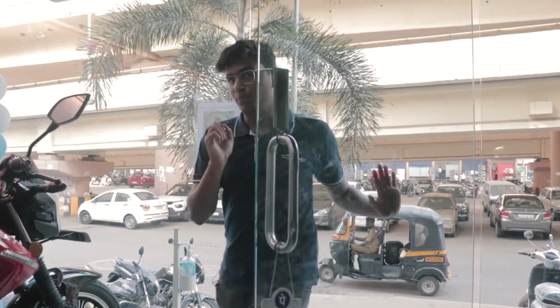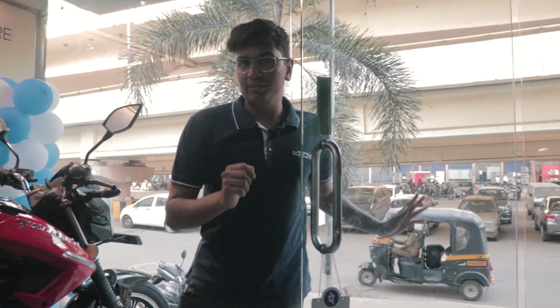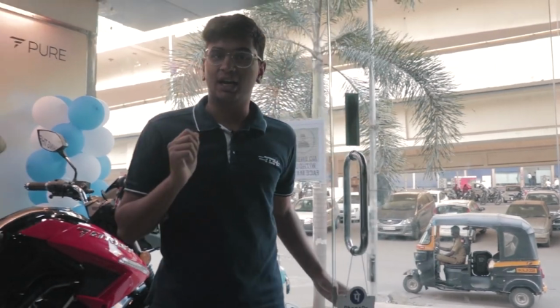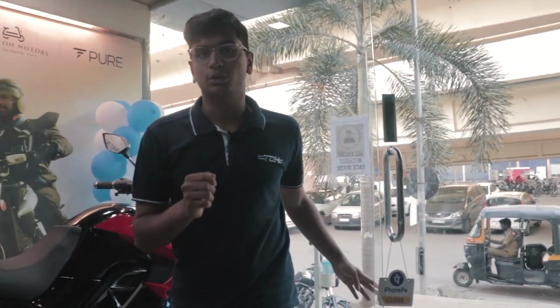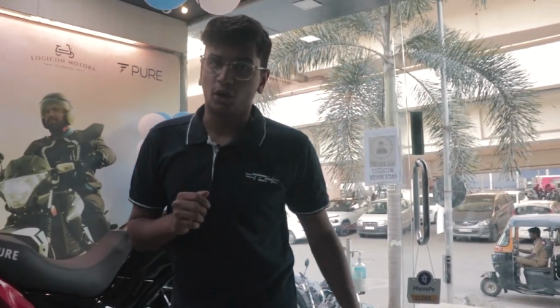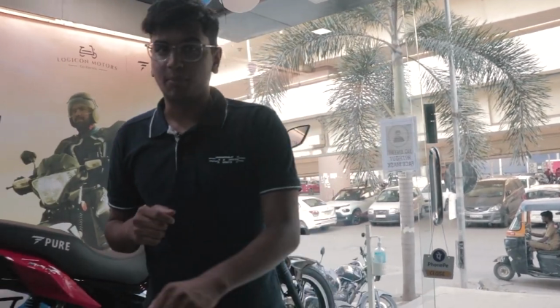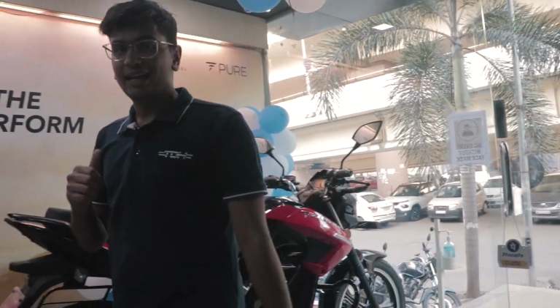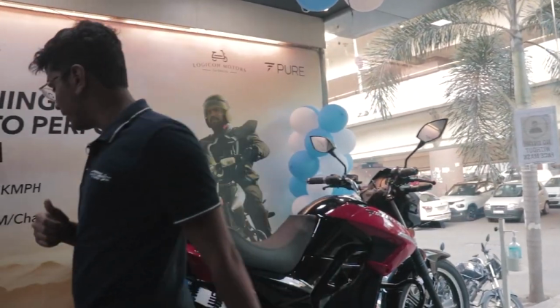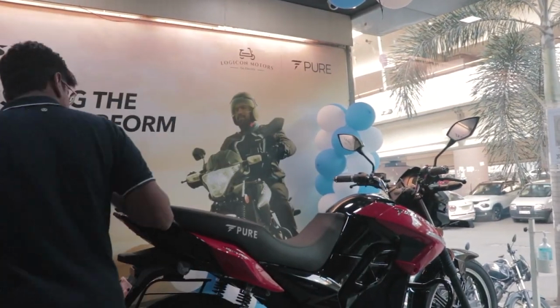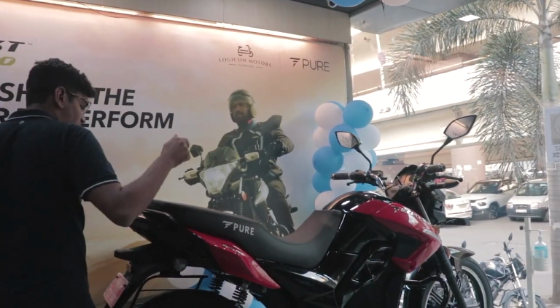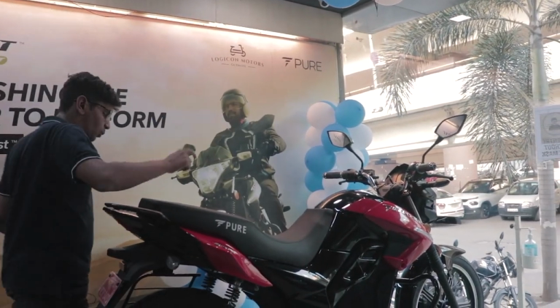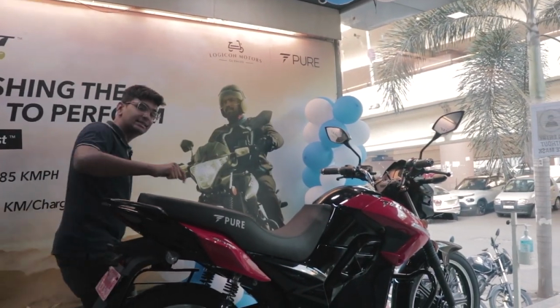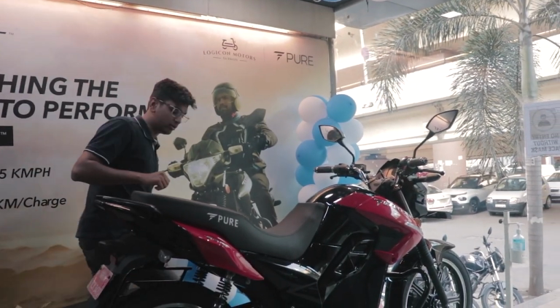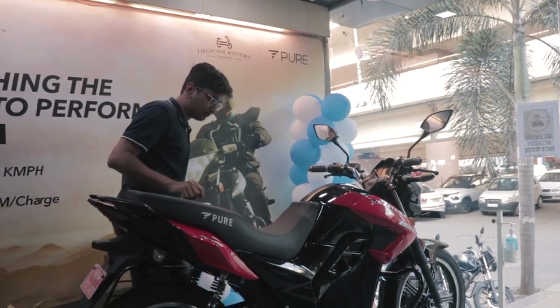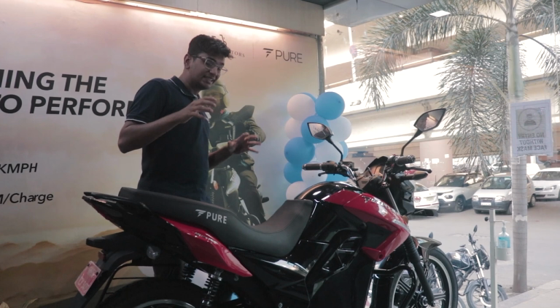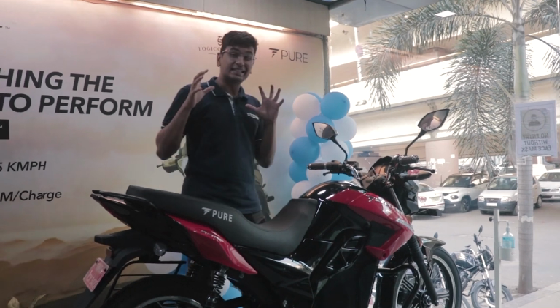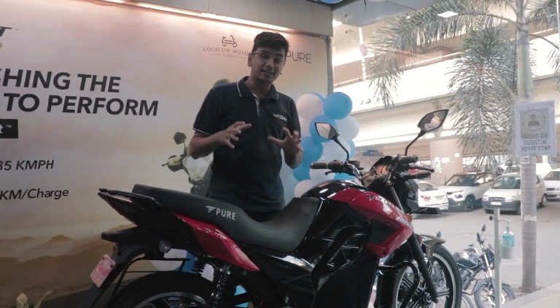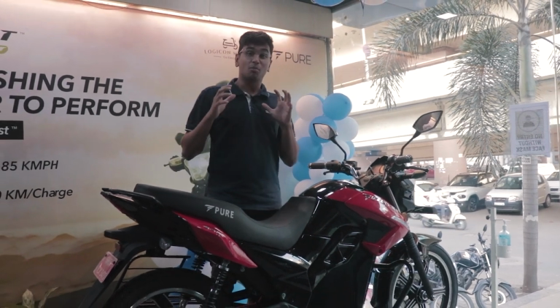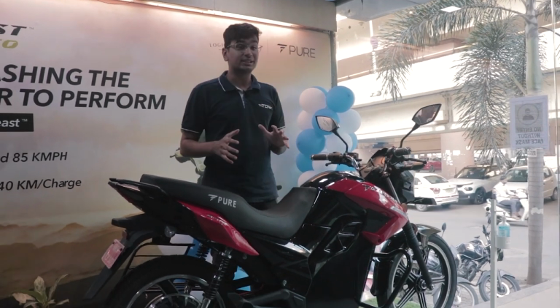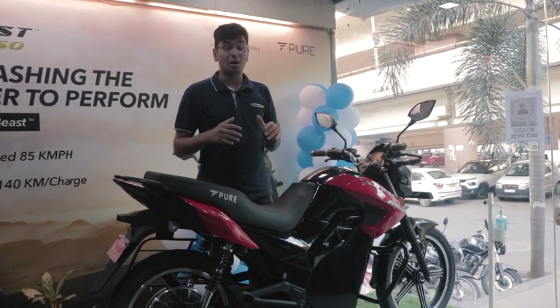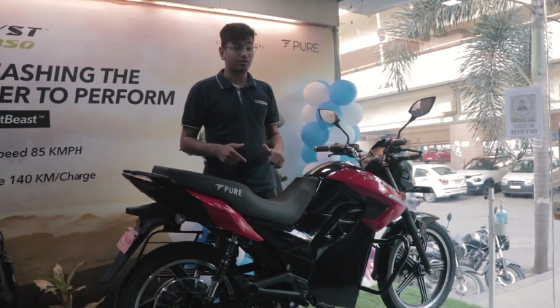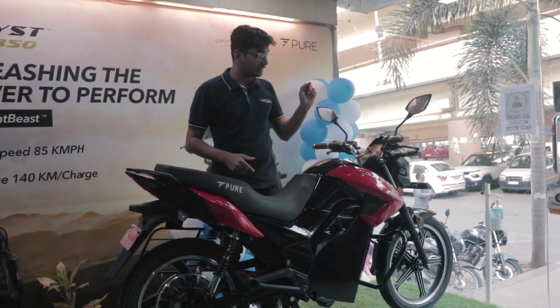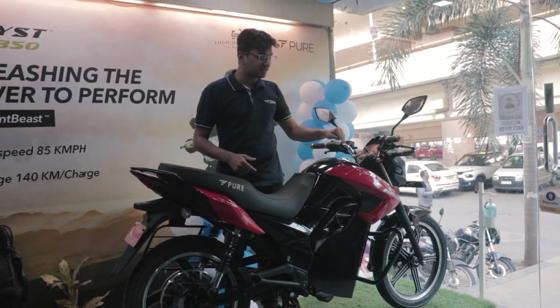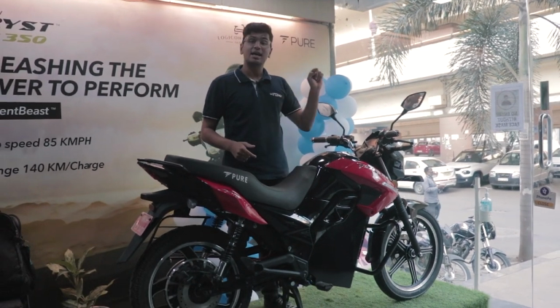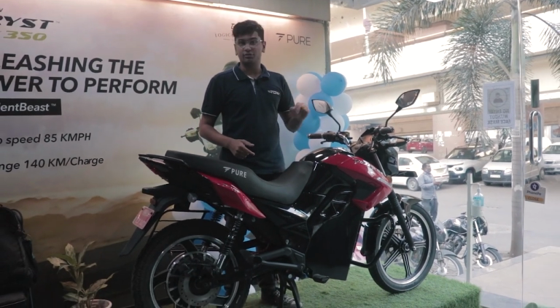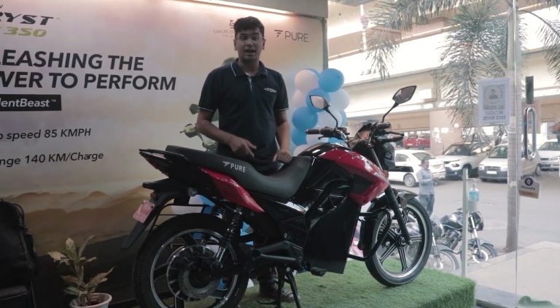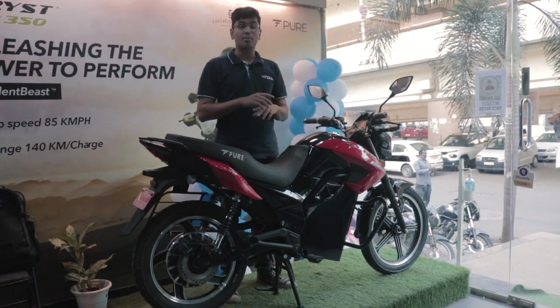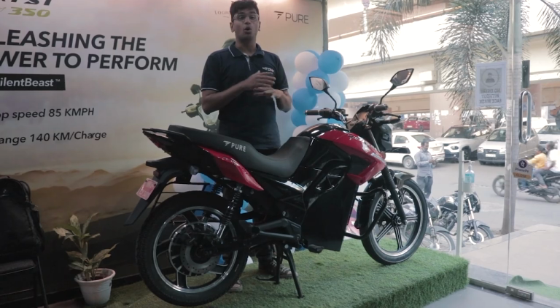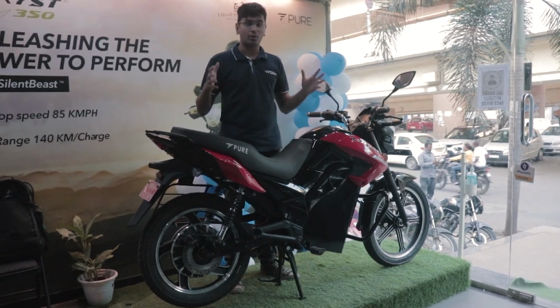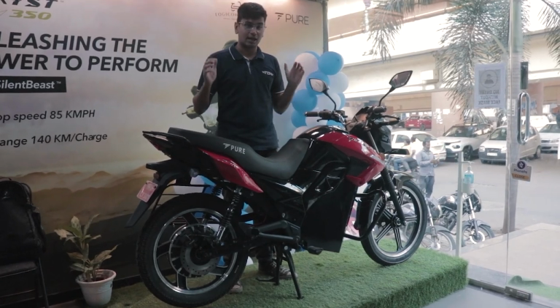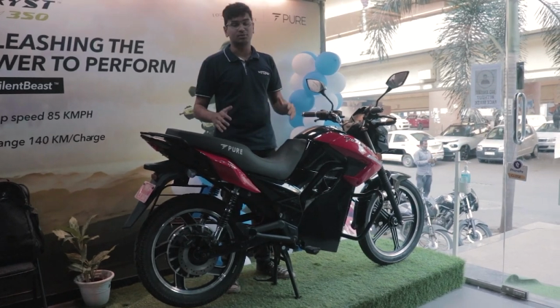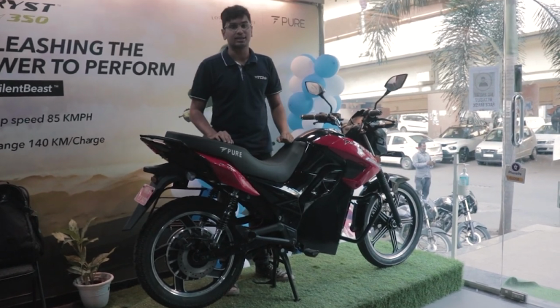Pure EV has understood this concept. That's why they've come out with this thing over here. This is an electric motorcycle by Pure EV called the E-Tris 350. And today, I'm going to tell you all about this amazing motorcycle.